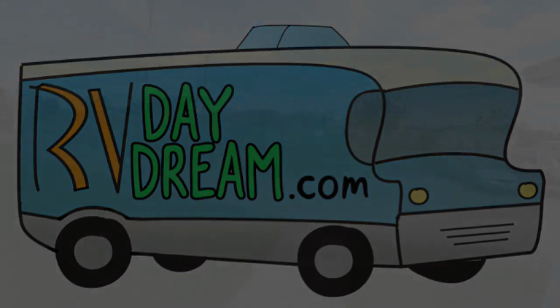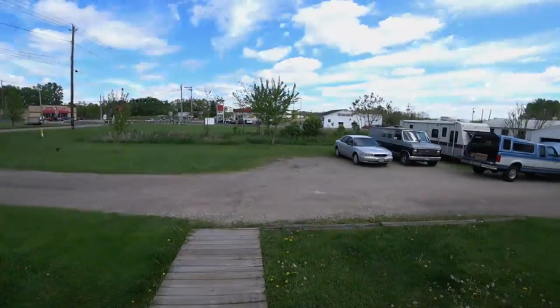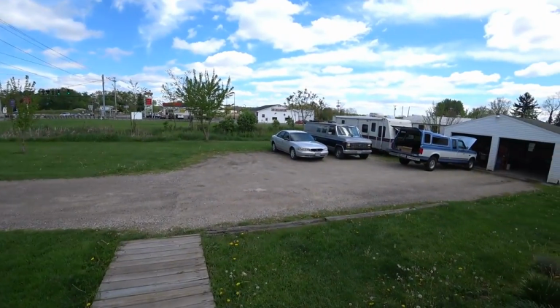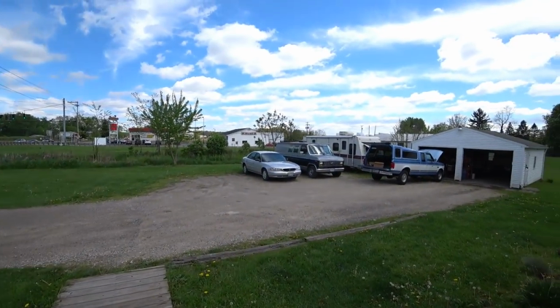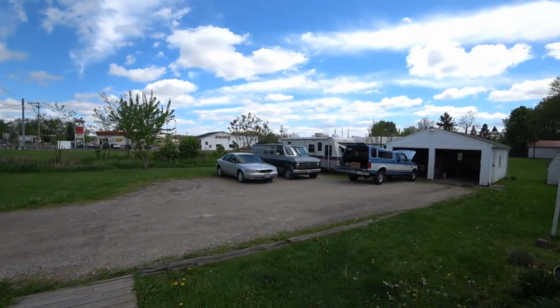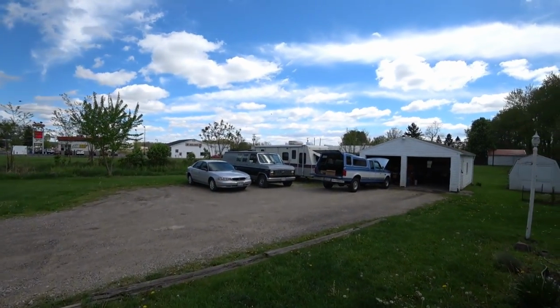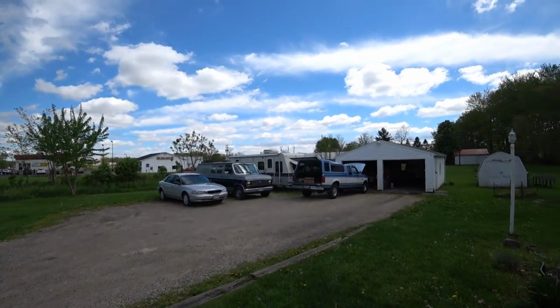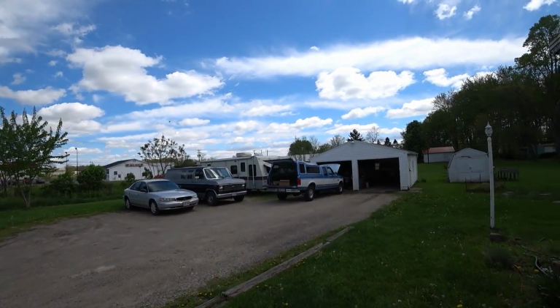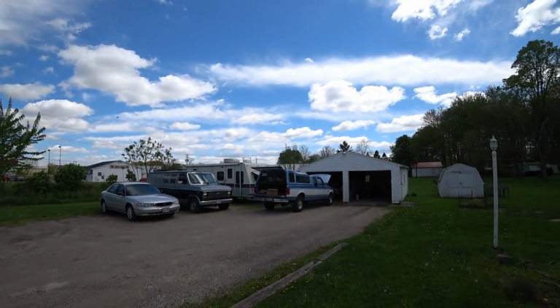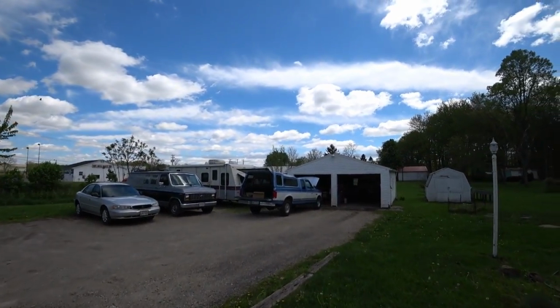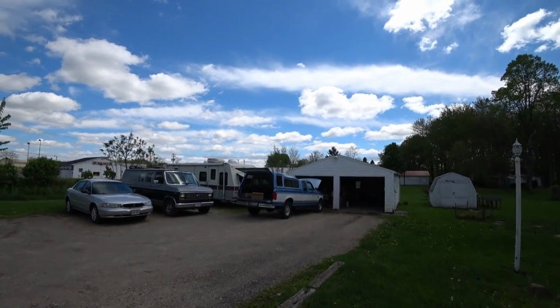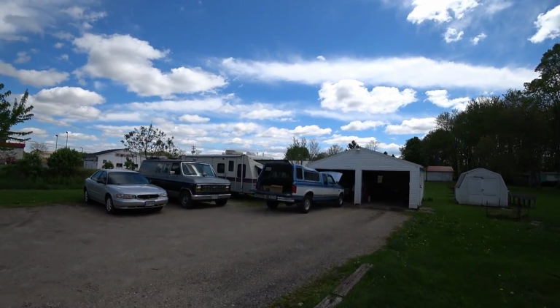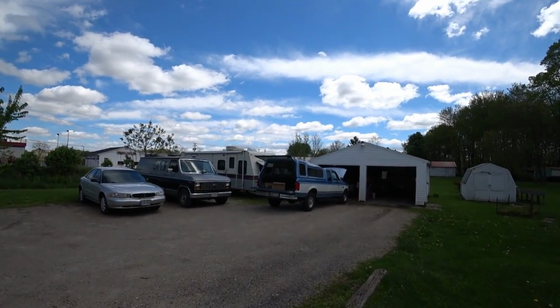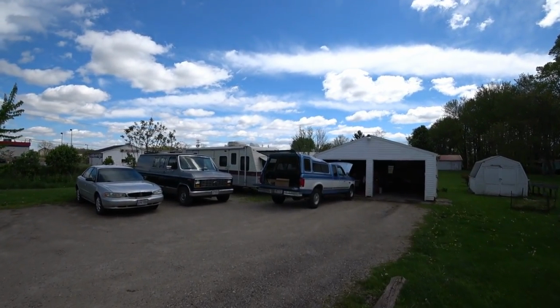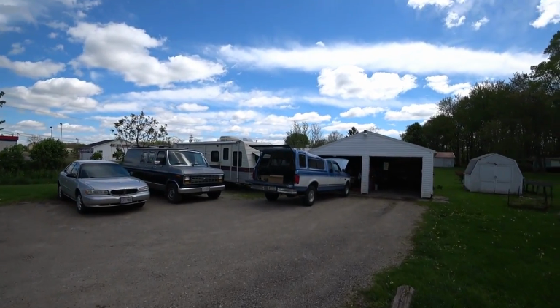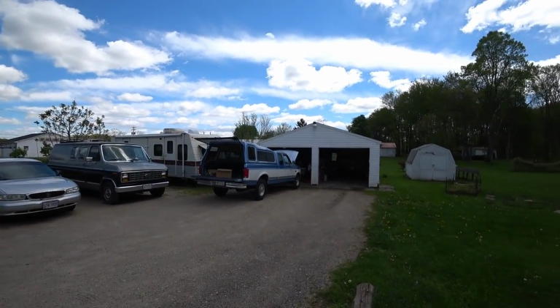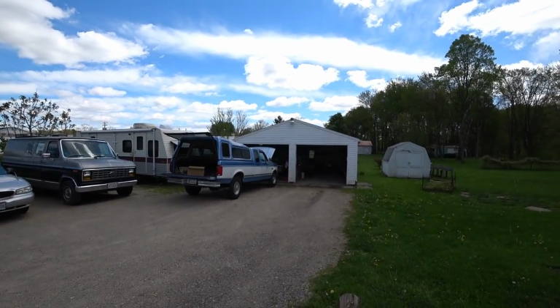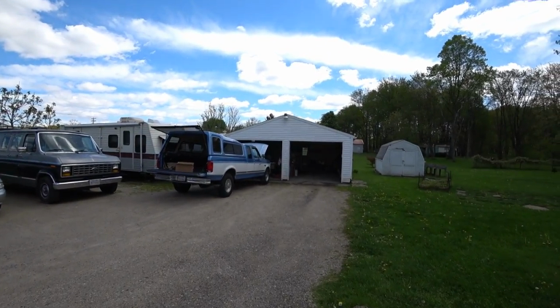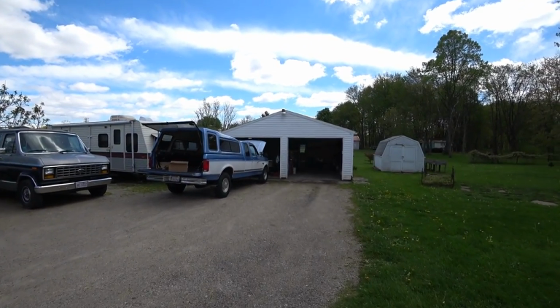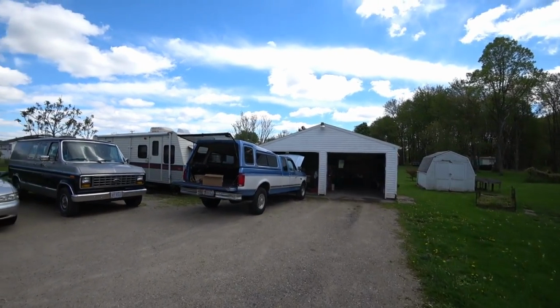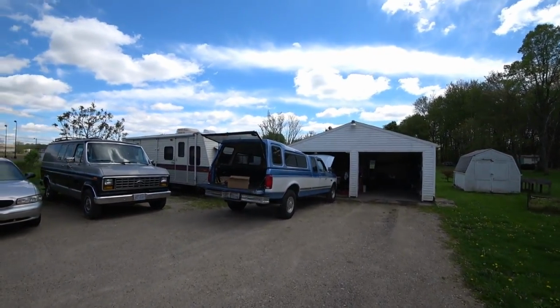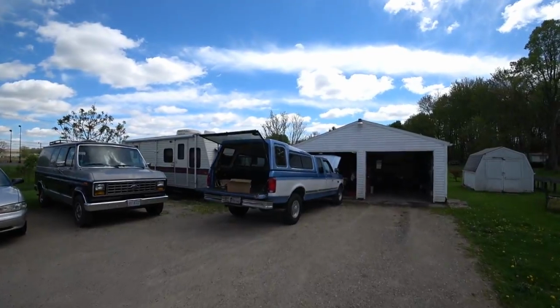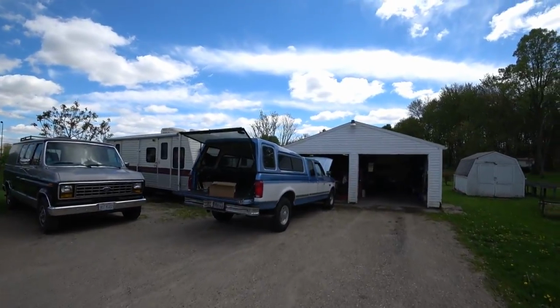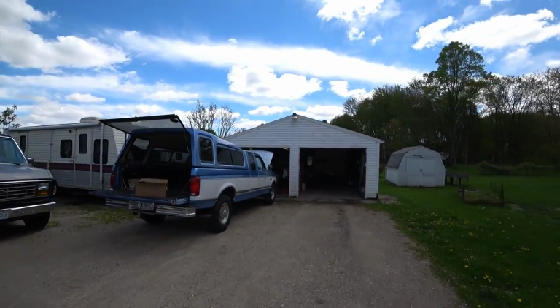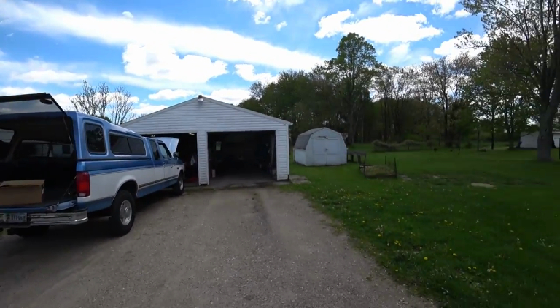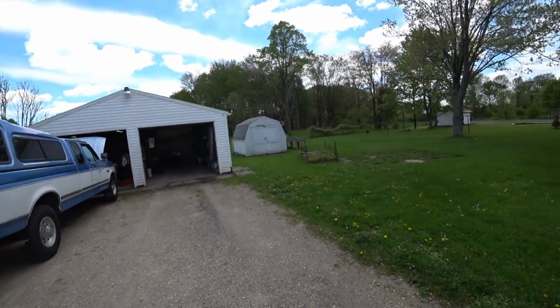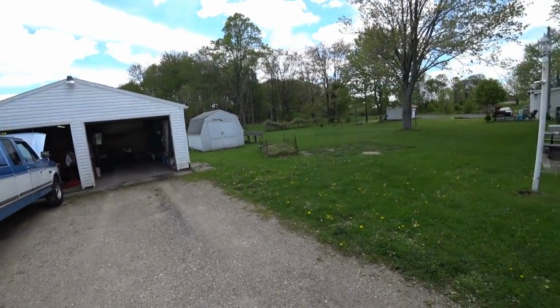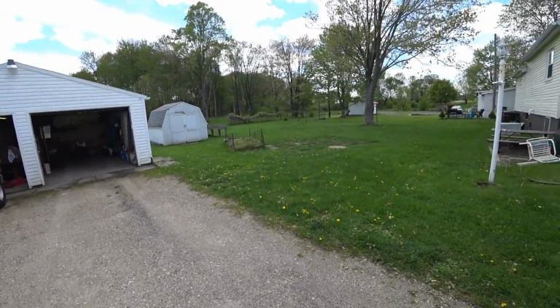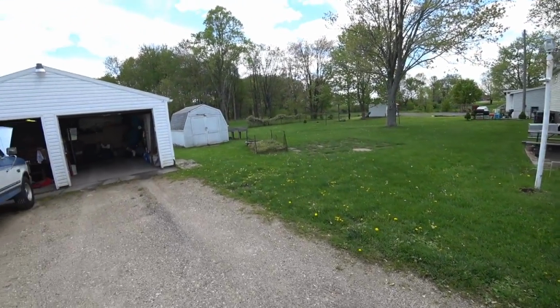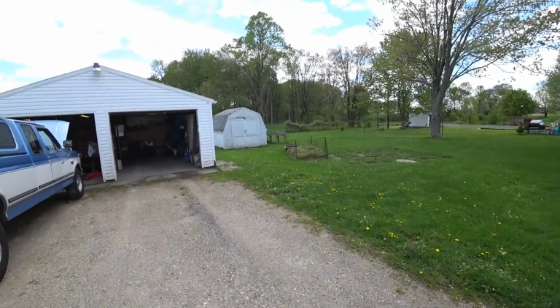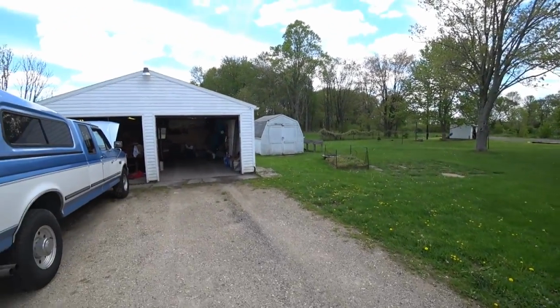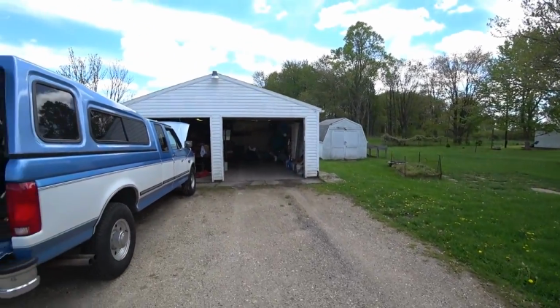It's cold. It's 57 as the high today. We're not getting back into the 60s for about another week. We might touch 60 one day, but it's going to be raining, so I've got to mow the lawn again. Ugh, dandelions.